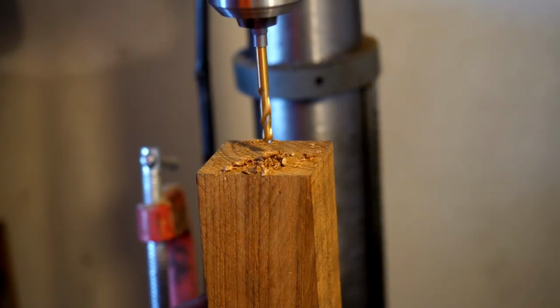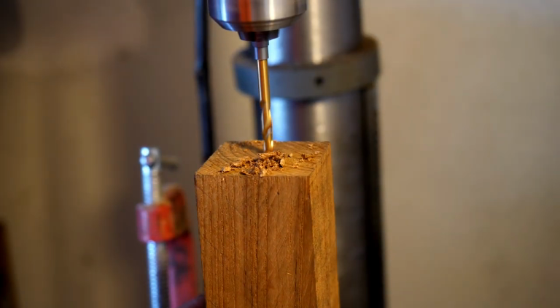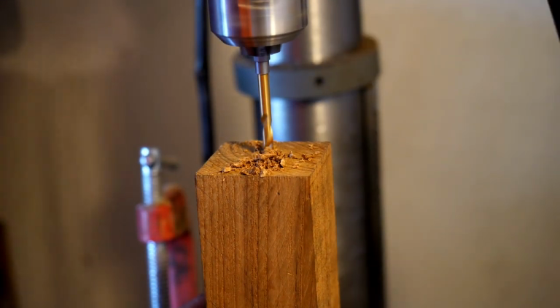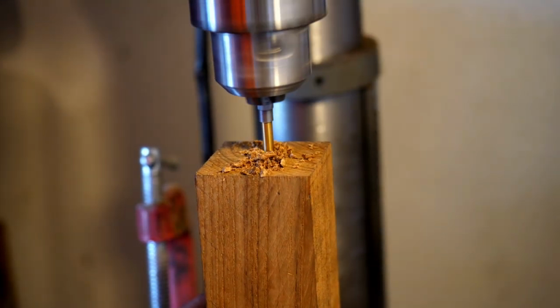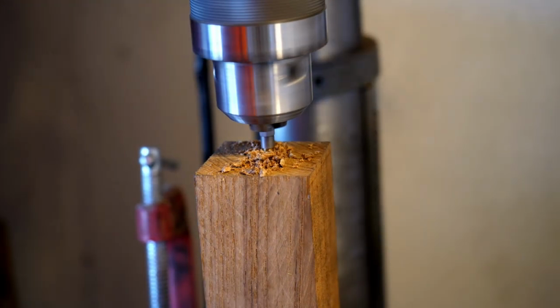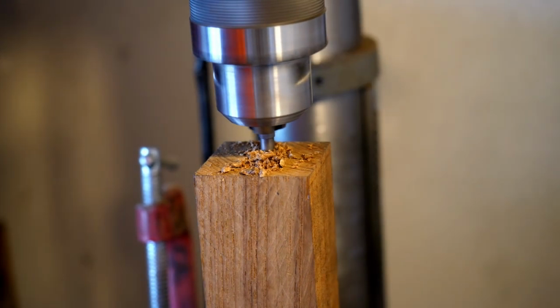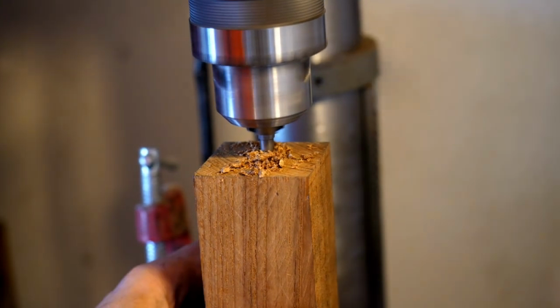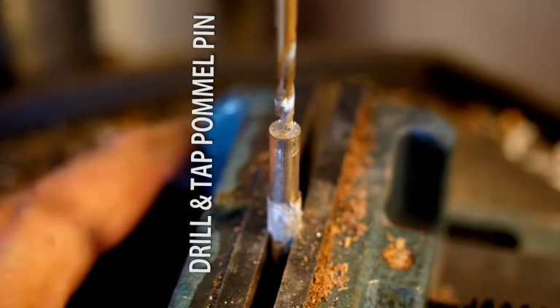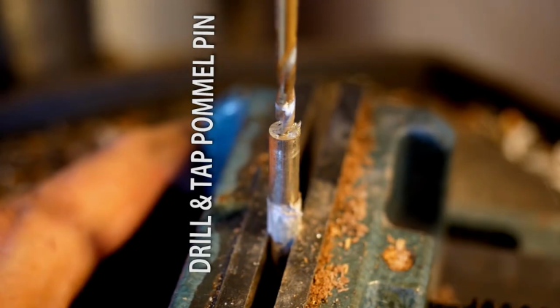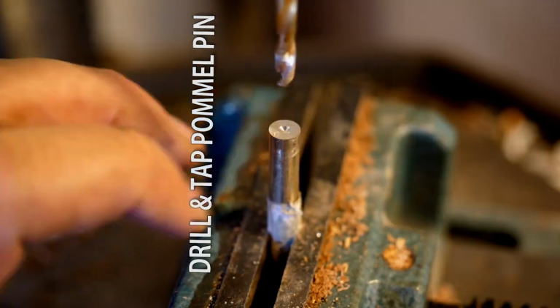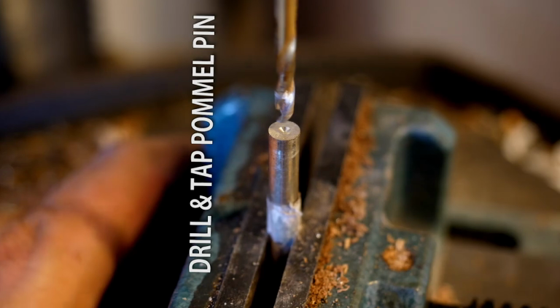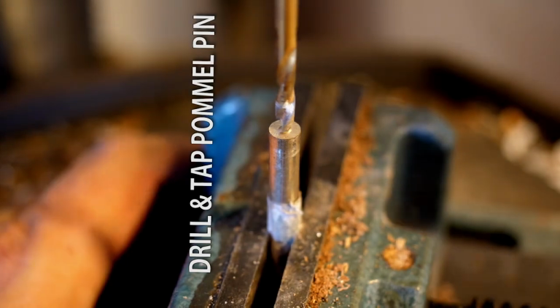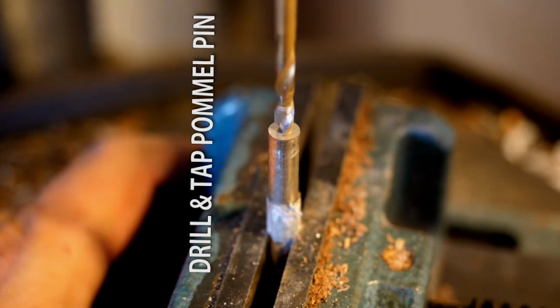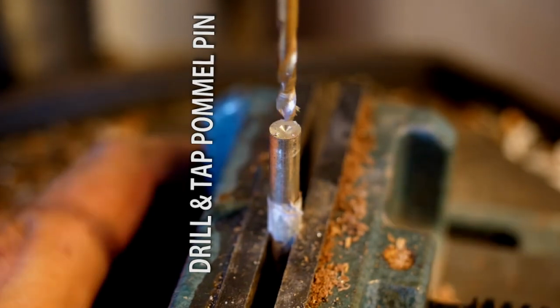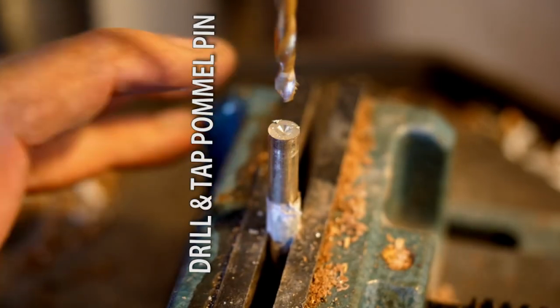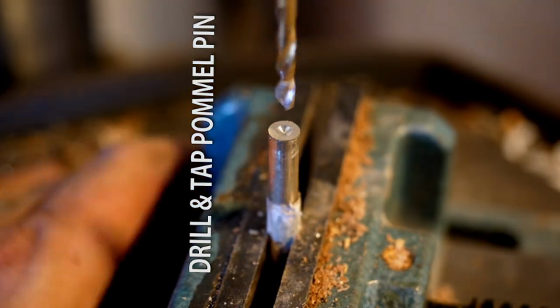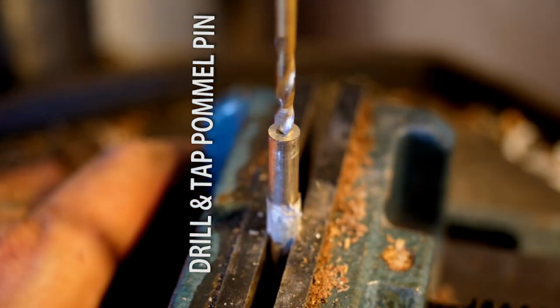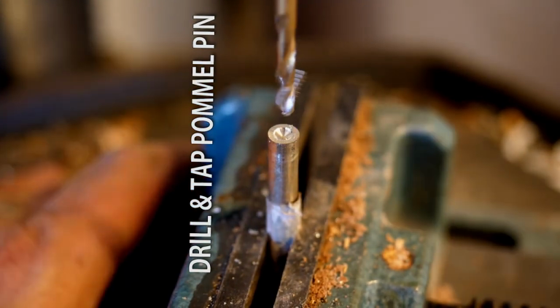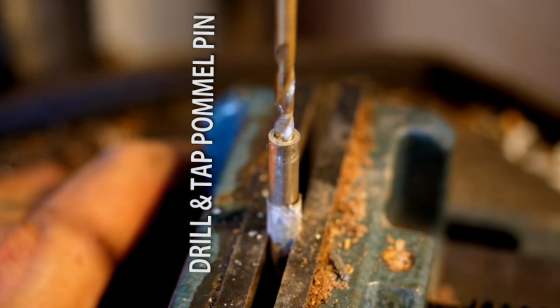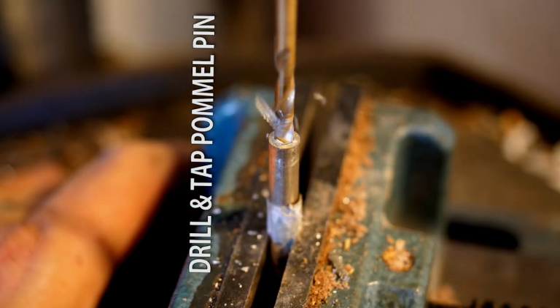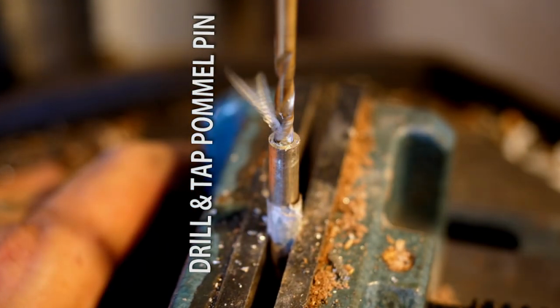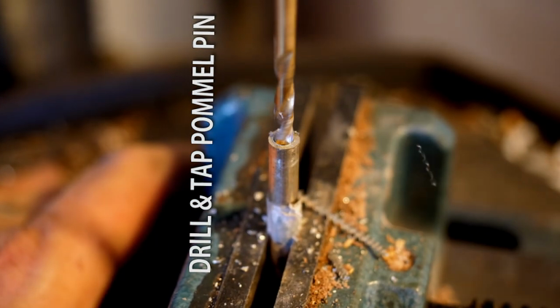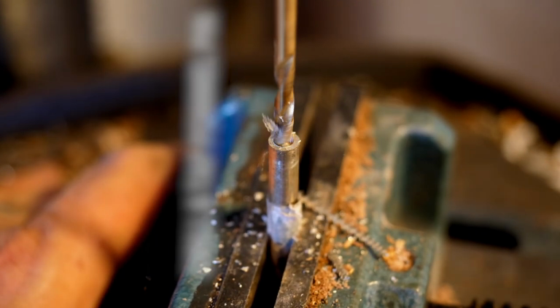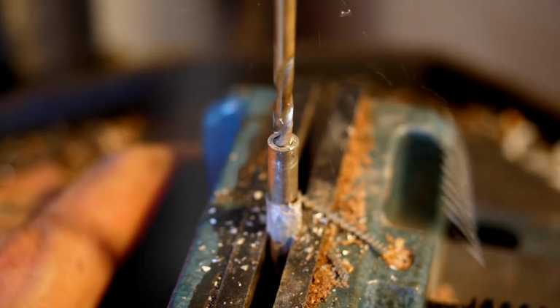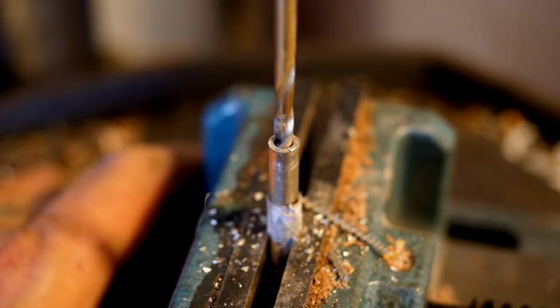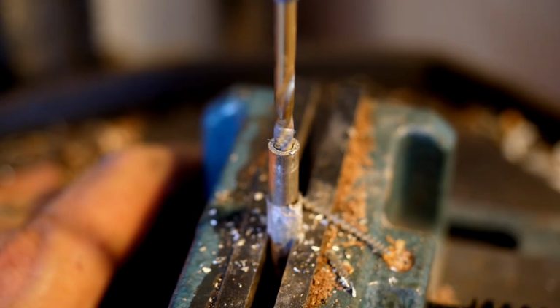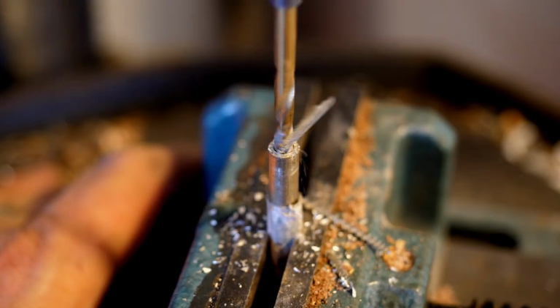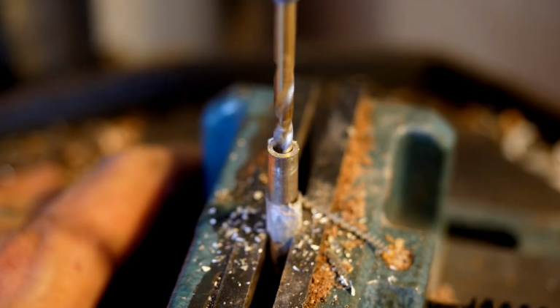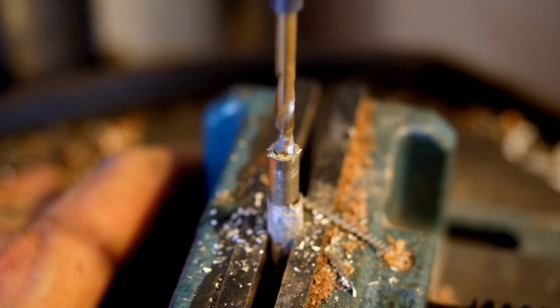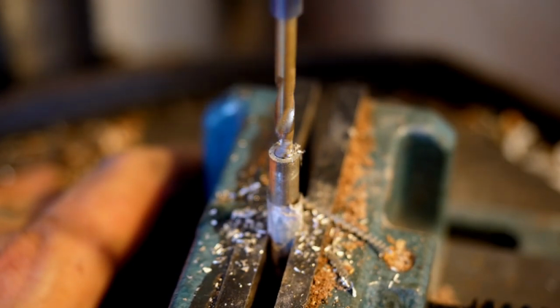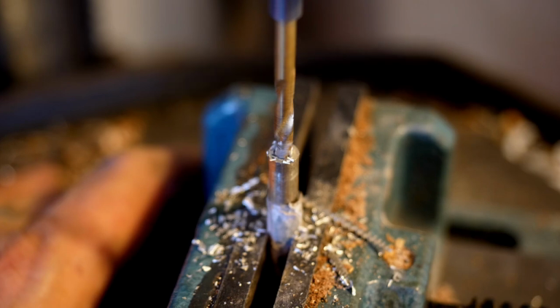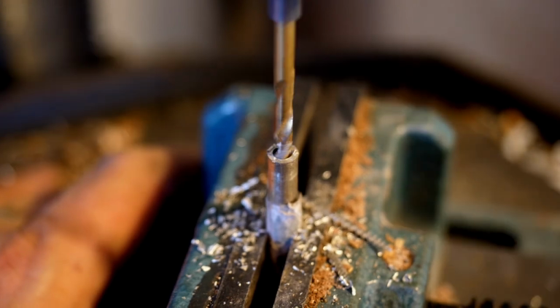Machinists, you will want to avert thine eyes. I have no lathe or any real machining equipment or mills, so this pommel pin is made with more rudimentary techniques.